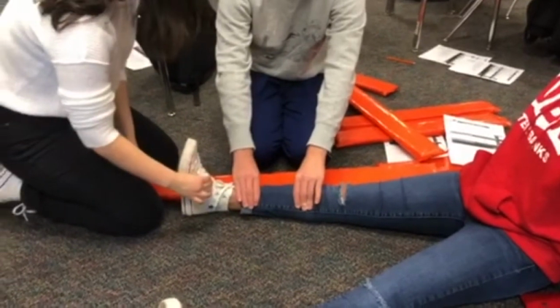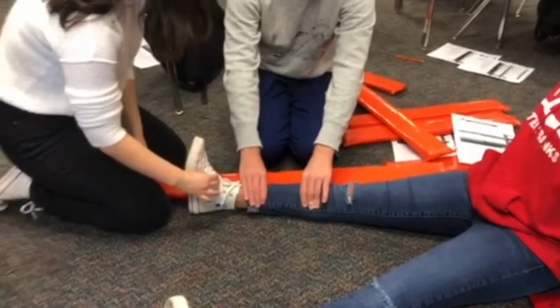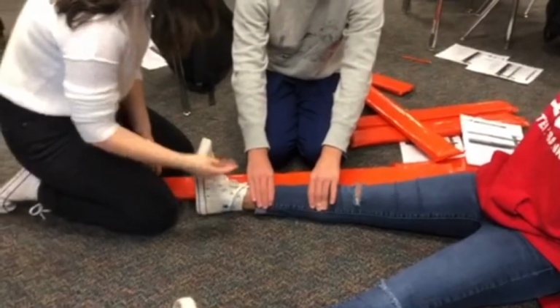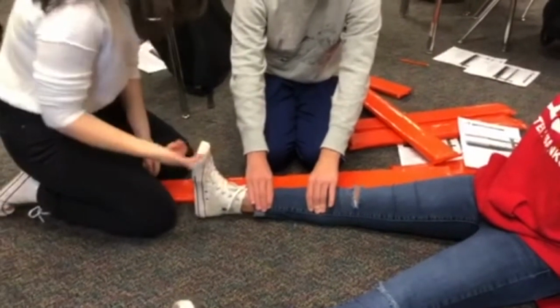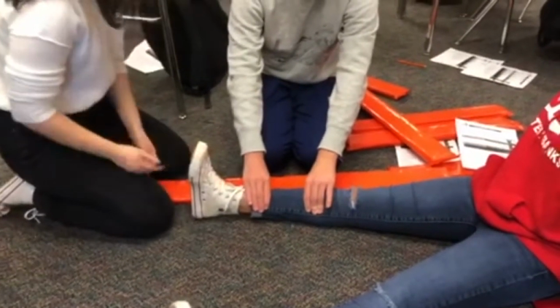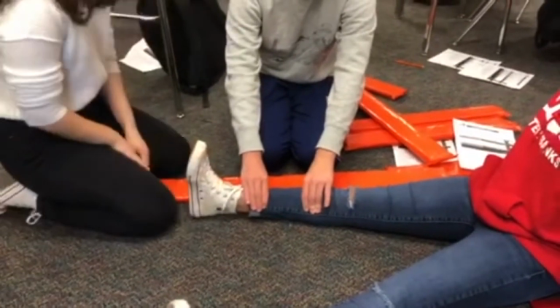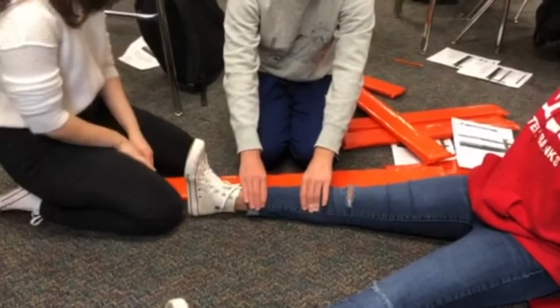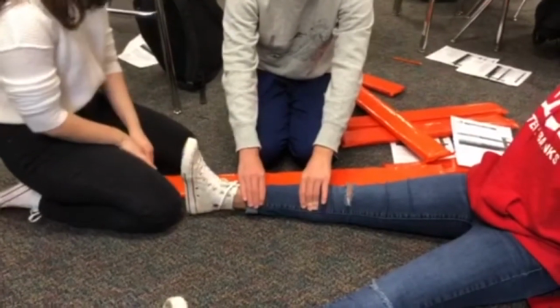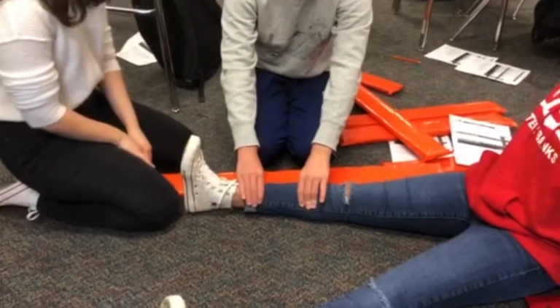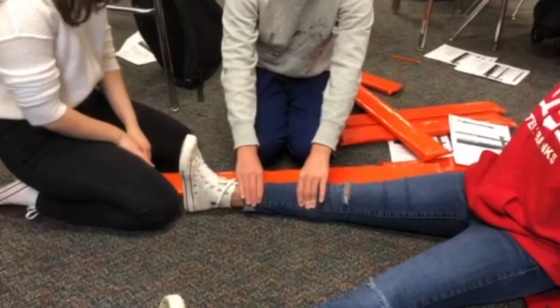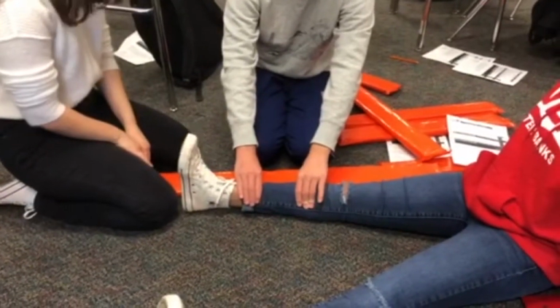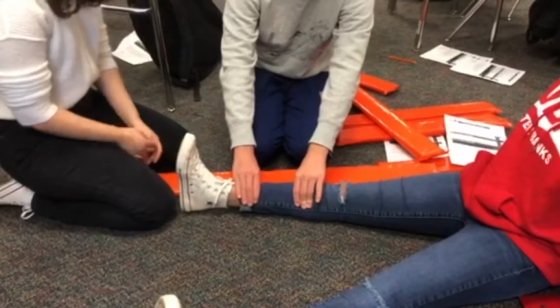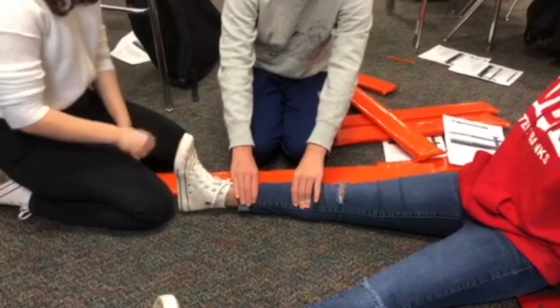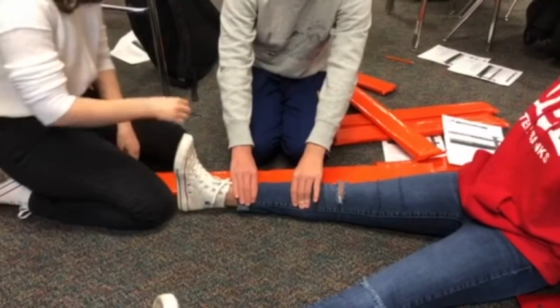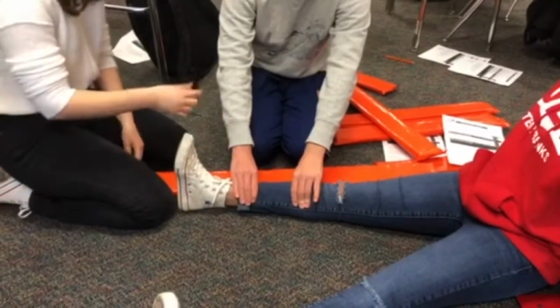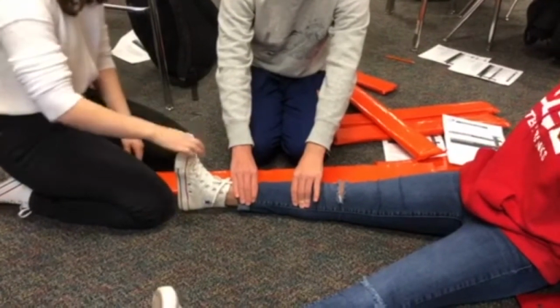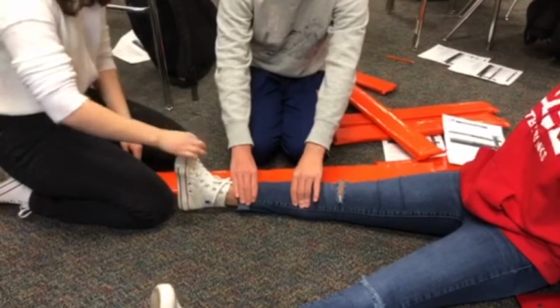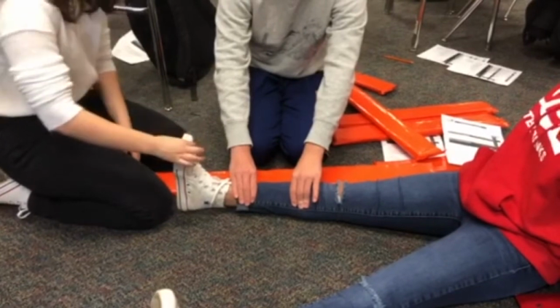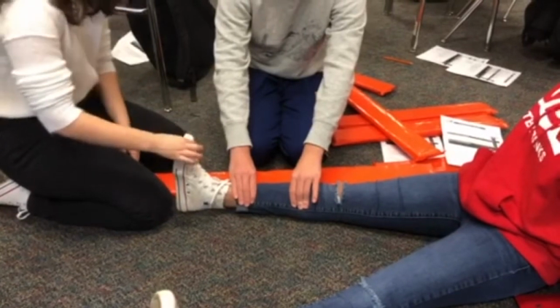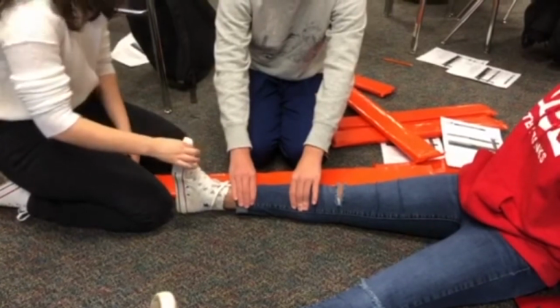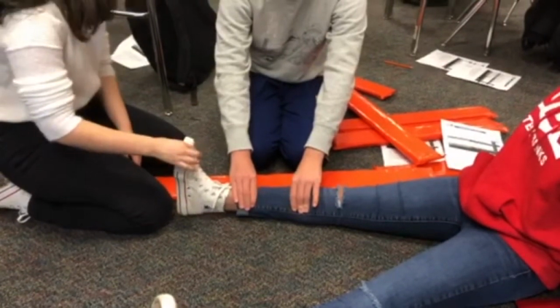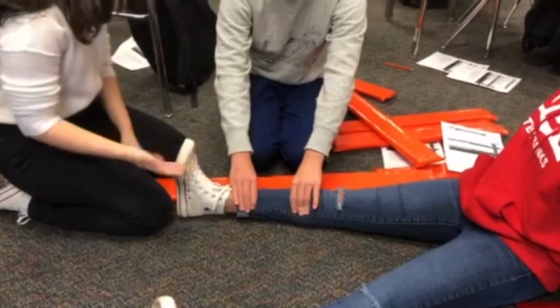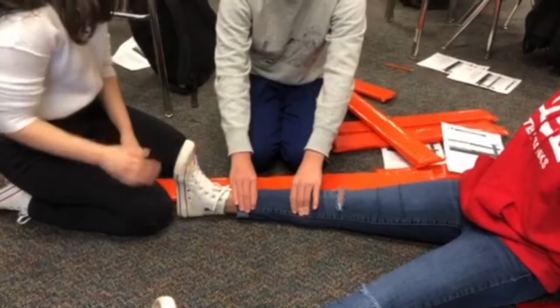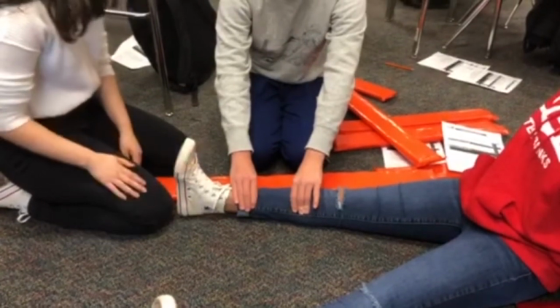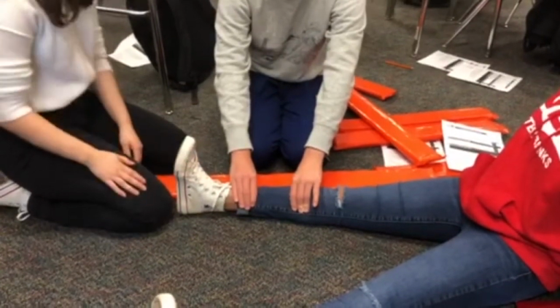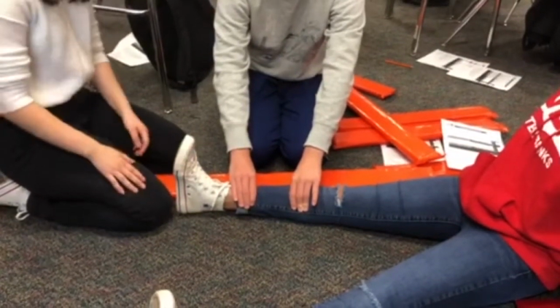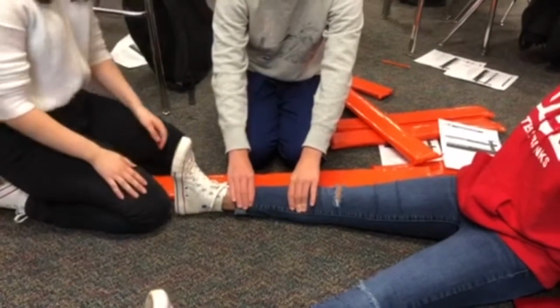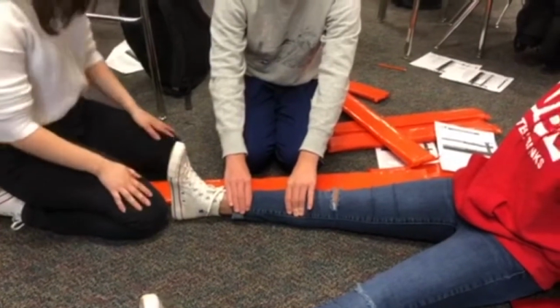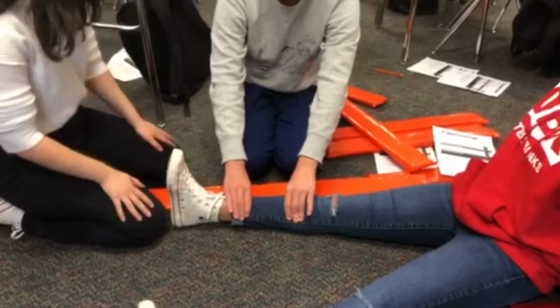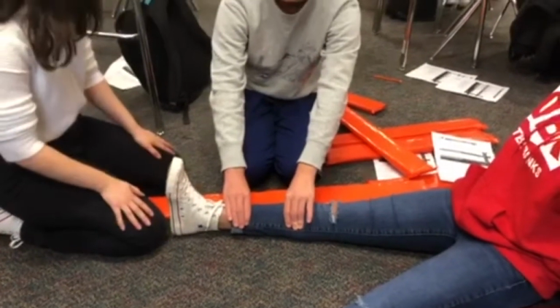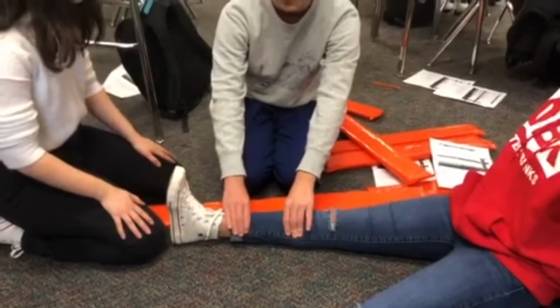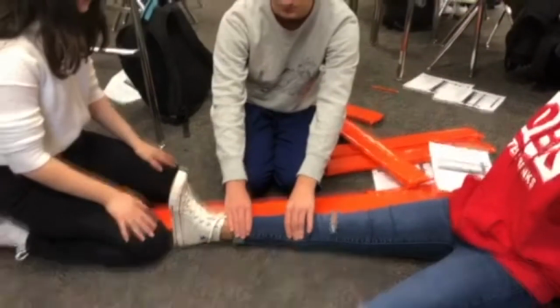Ask her to move her — there you go. And then obviously what toe am I touching? So that's PMS.